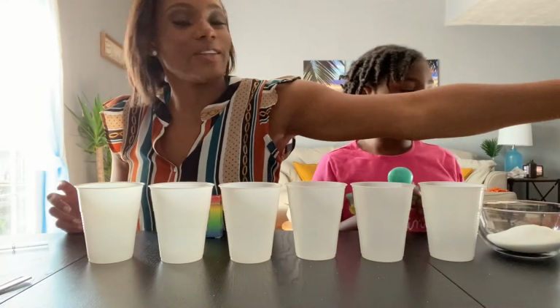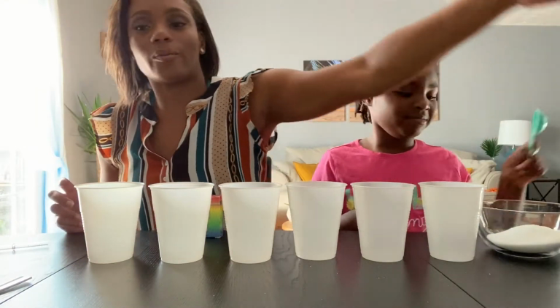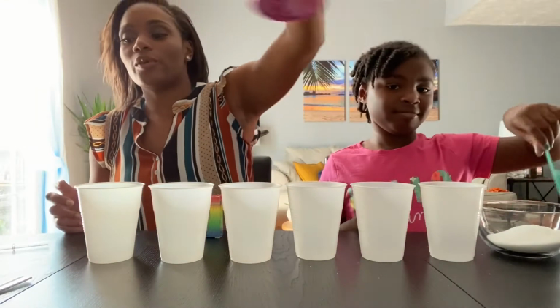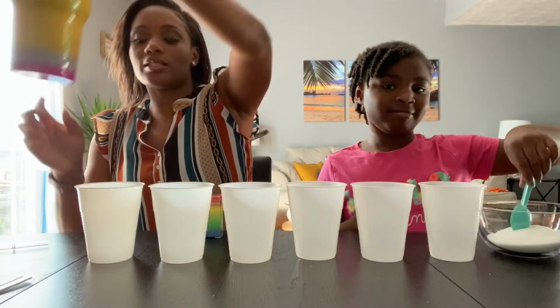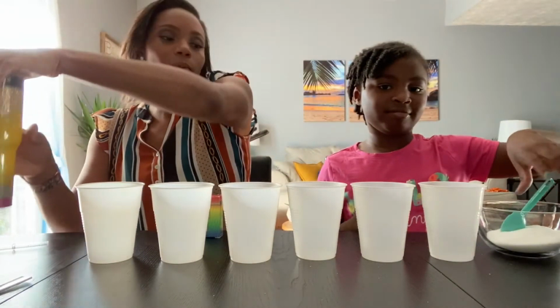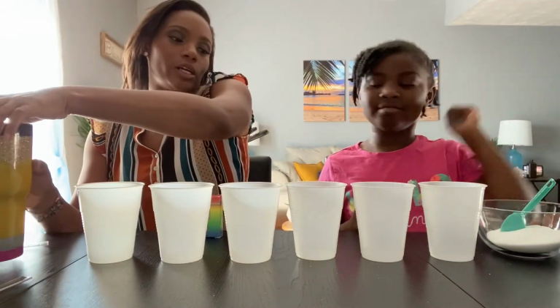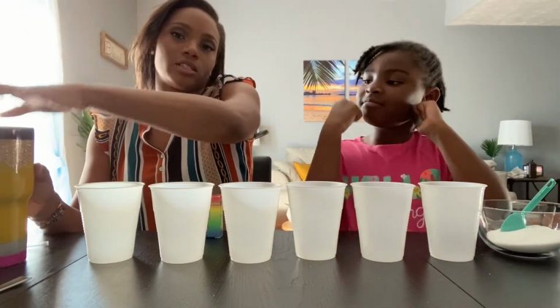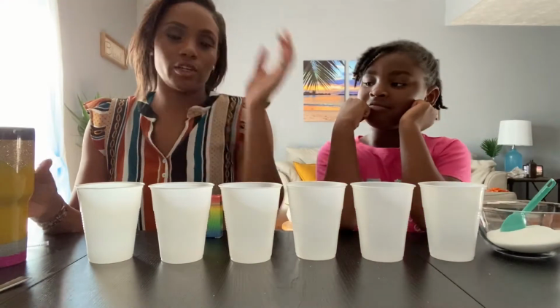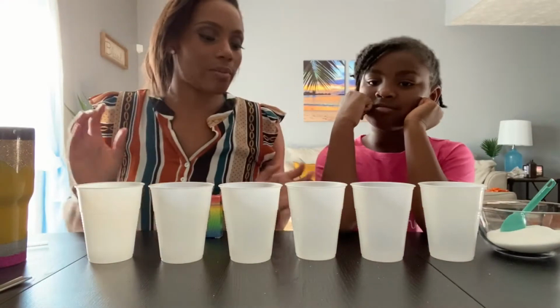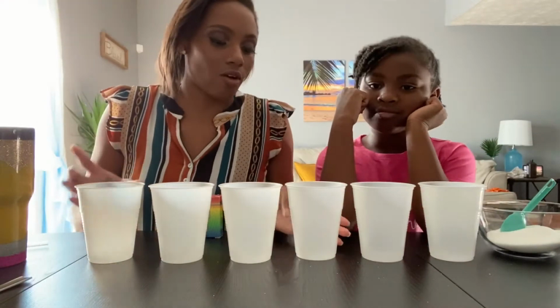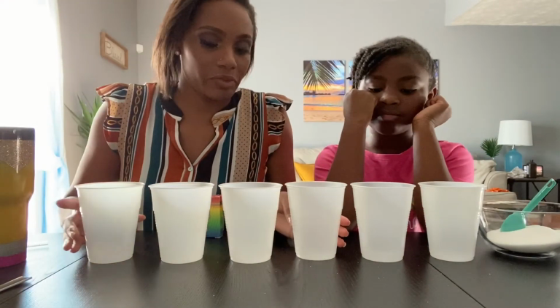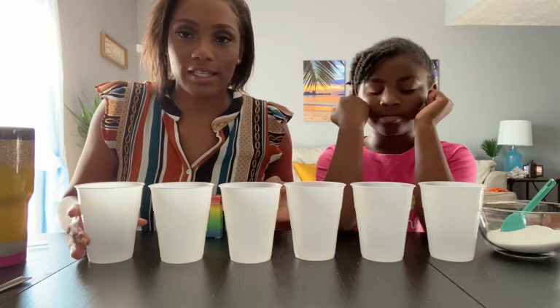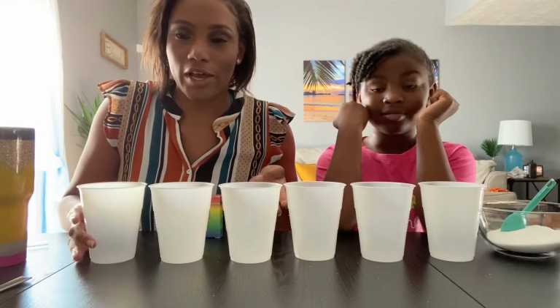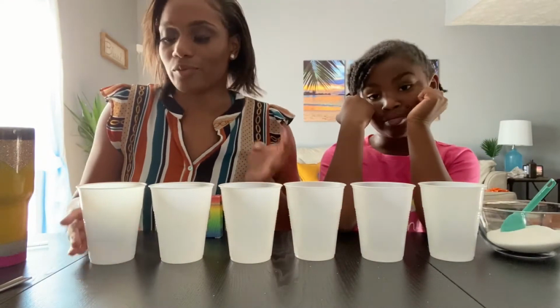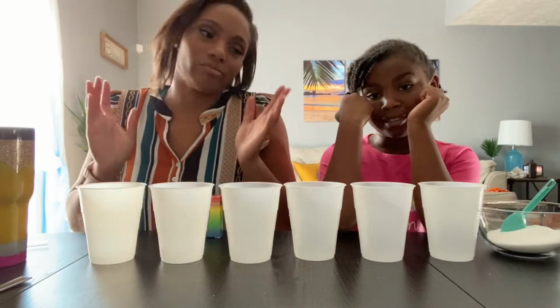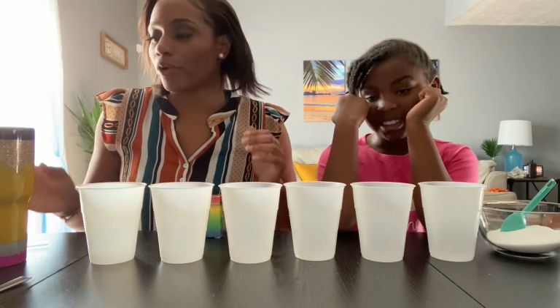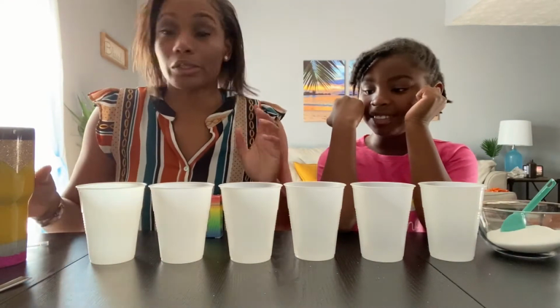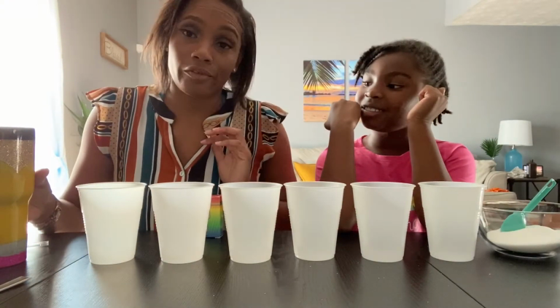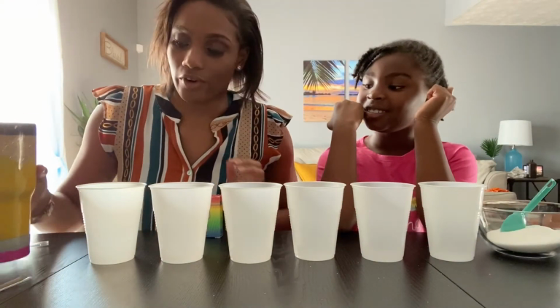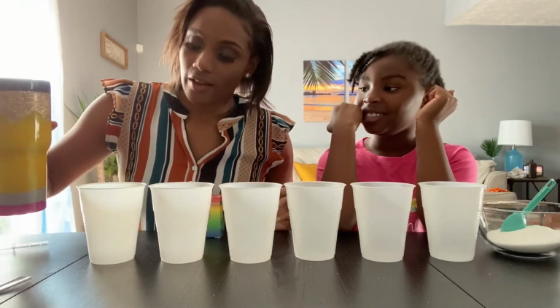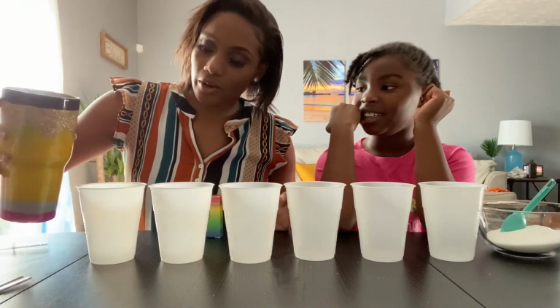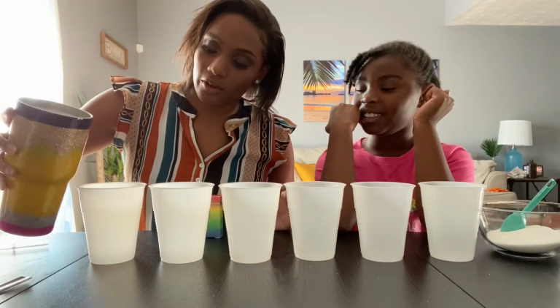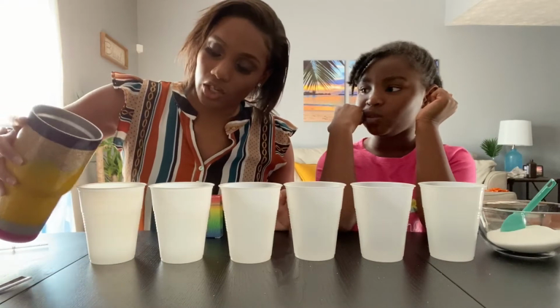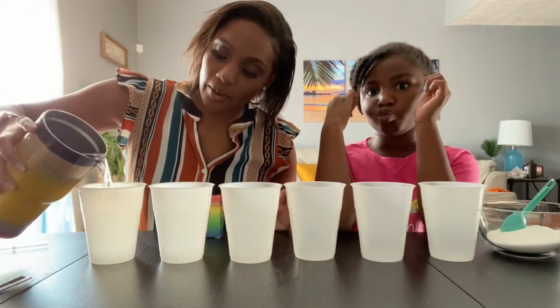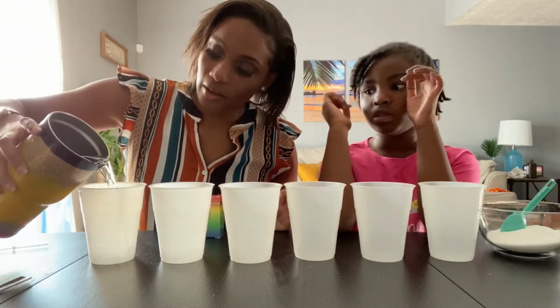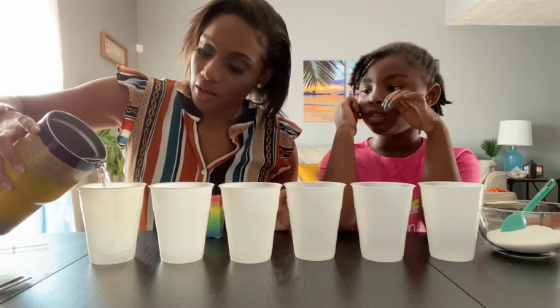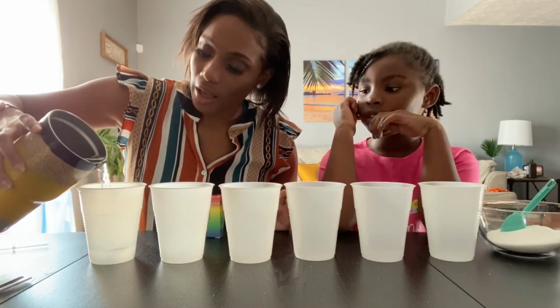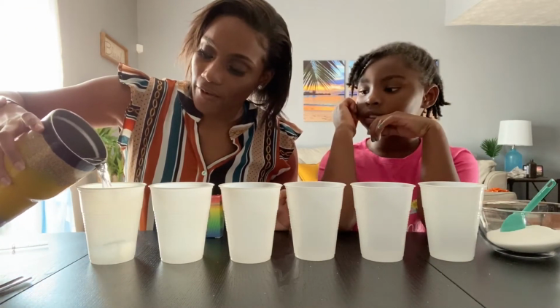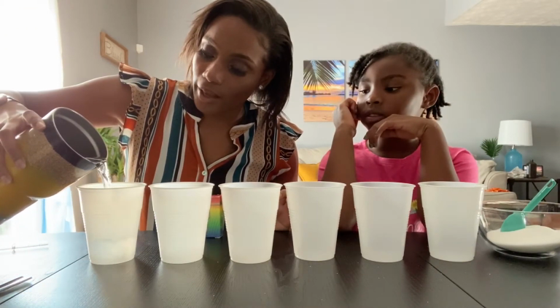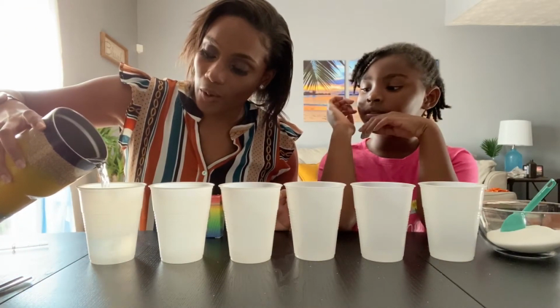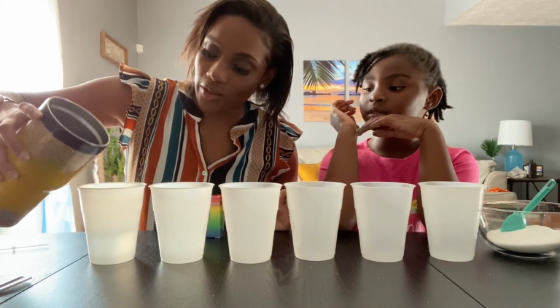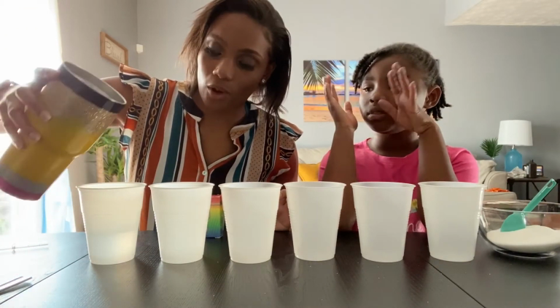Step one is to put your cups all in a nice little line — or a bunch, whatever you prefer. Then we're going to fill each cup halfway with water.